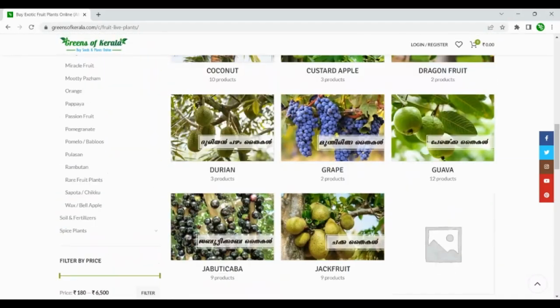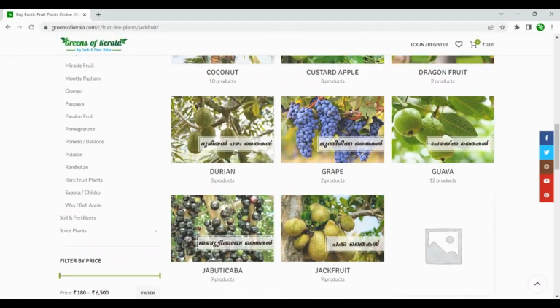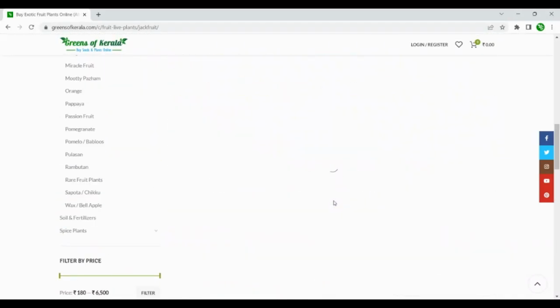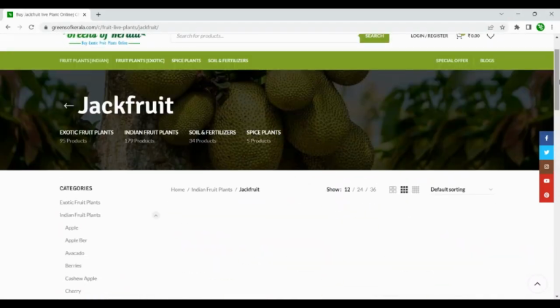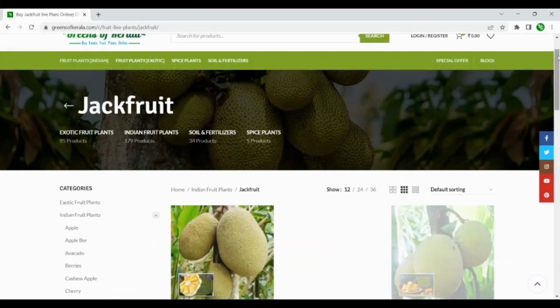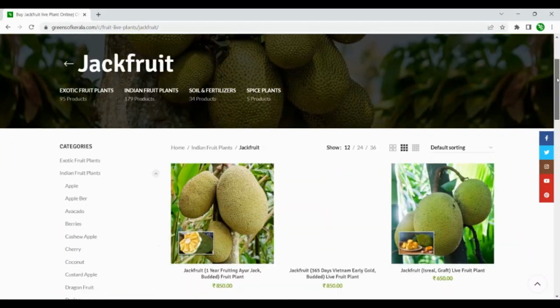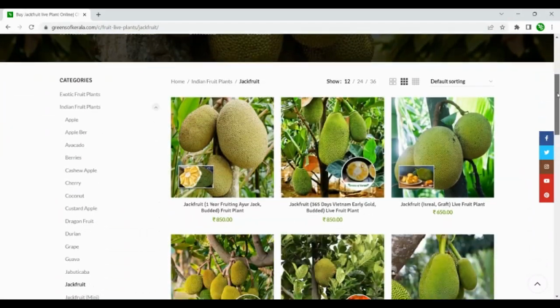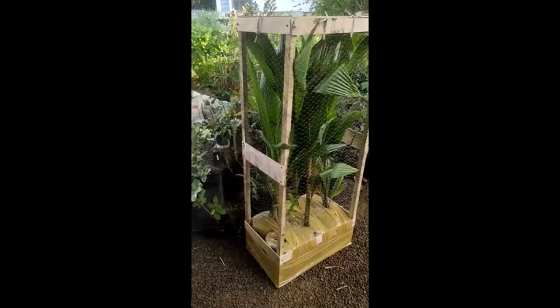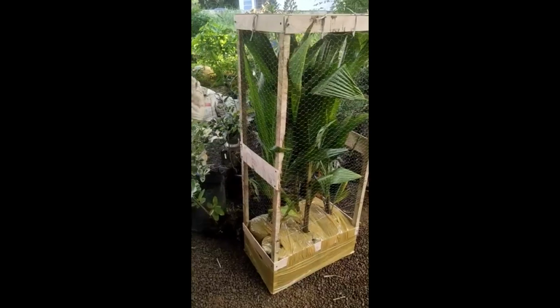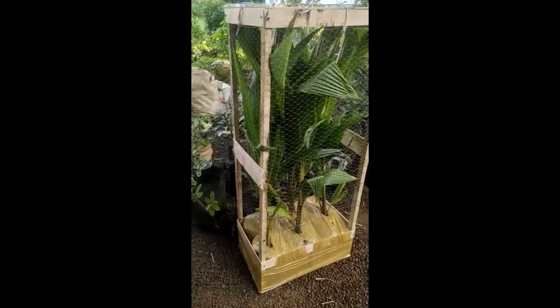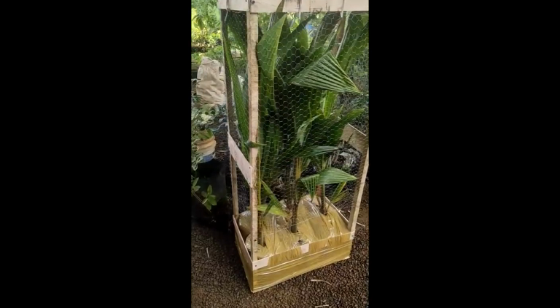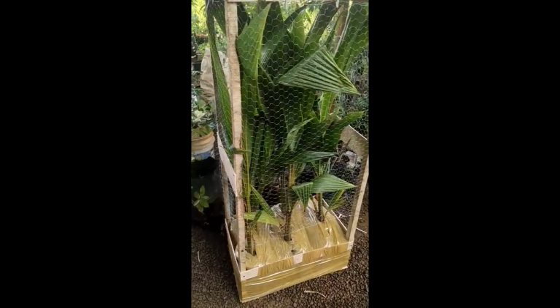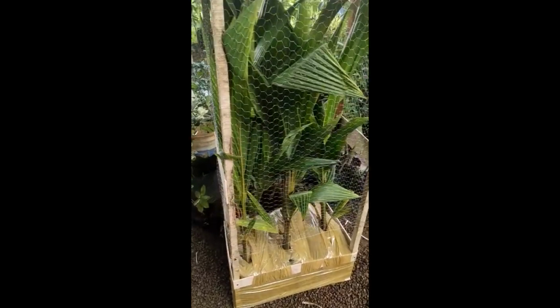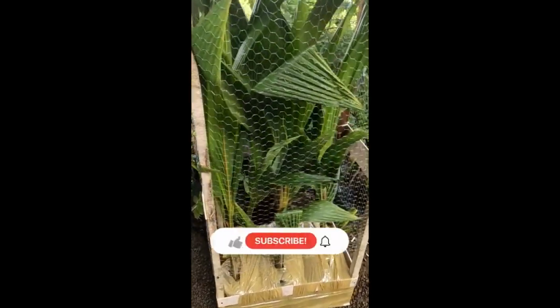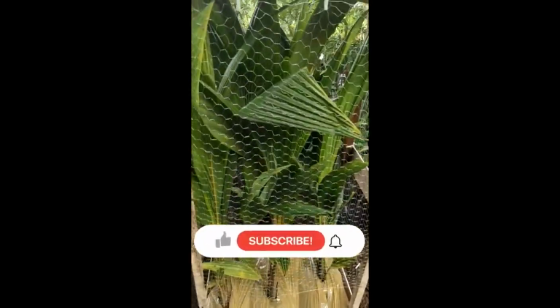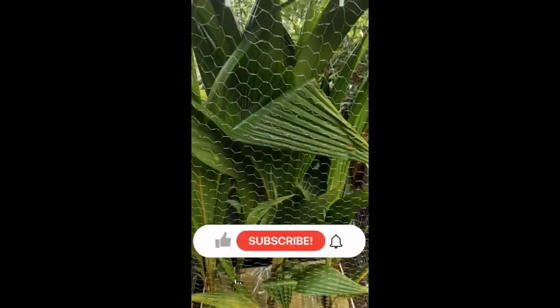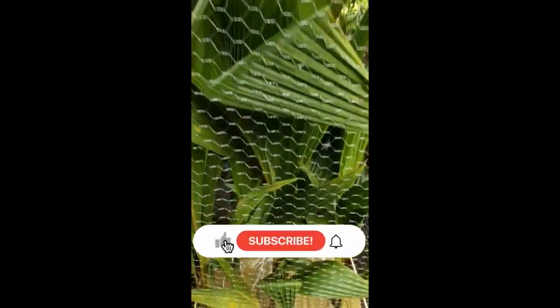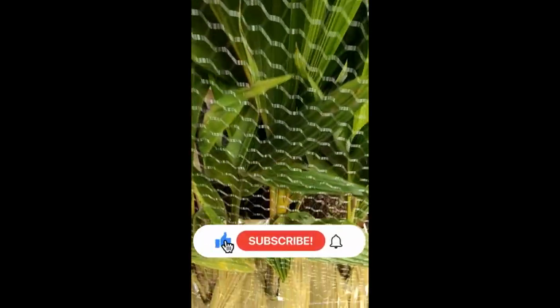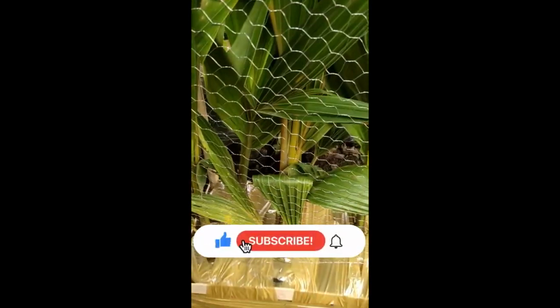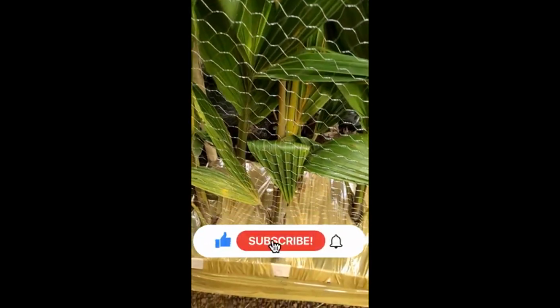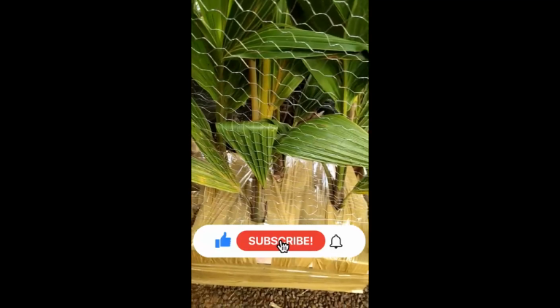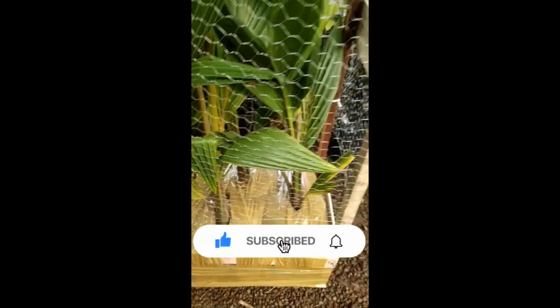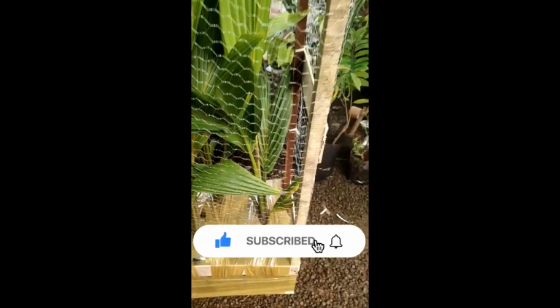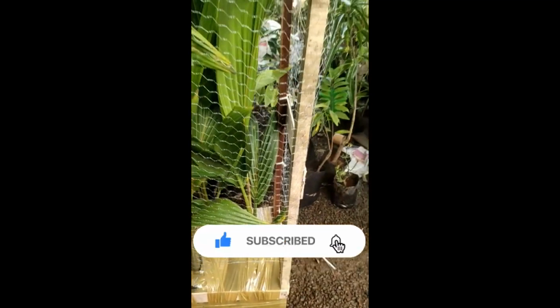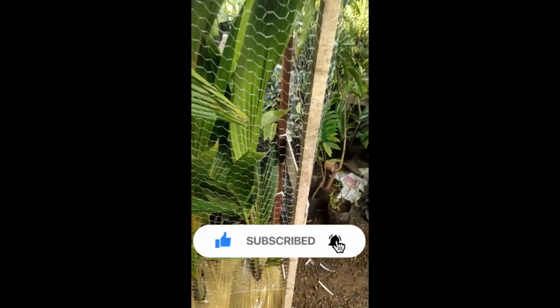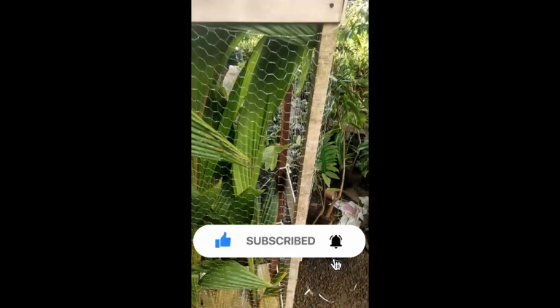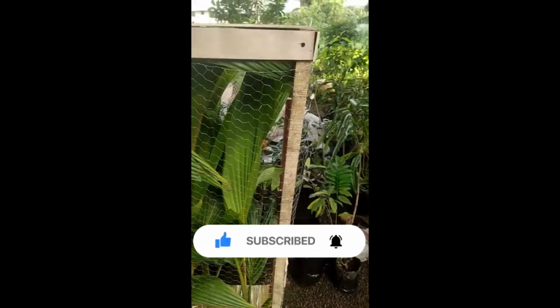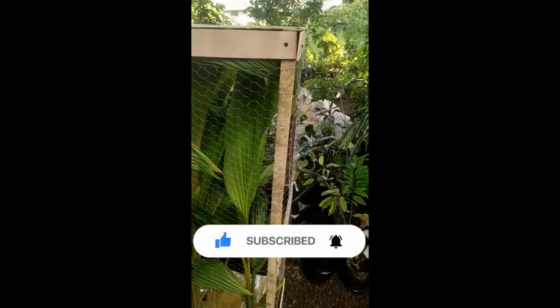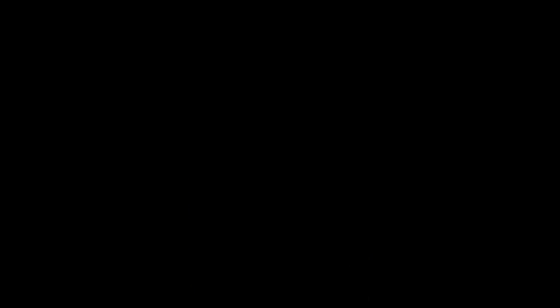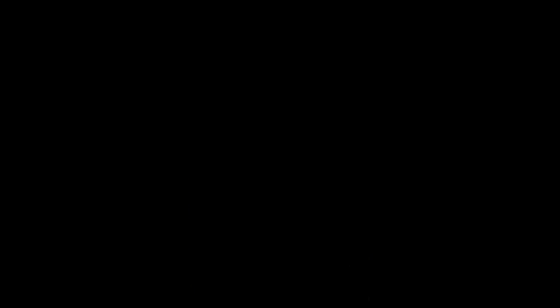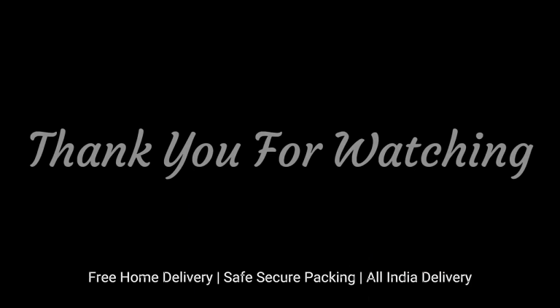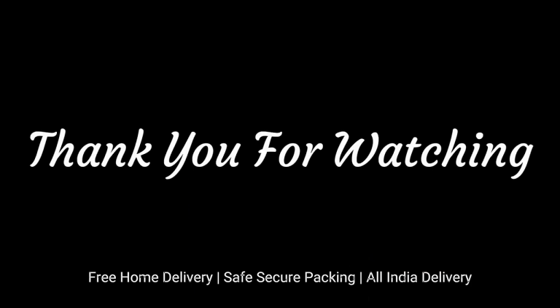You can buy saplings of jackfruit plants or any fruit plants online from www.greensofkerala.com. We deliver plants all over India with safe and secure packing. Please subscribe to our channel for better offers and updates. Thank you for watching.